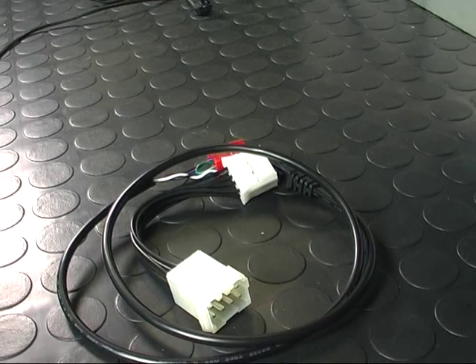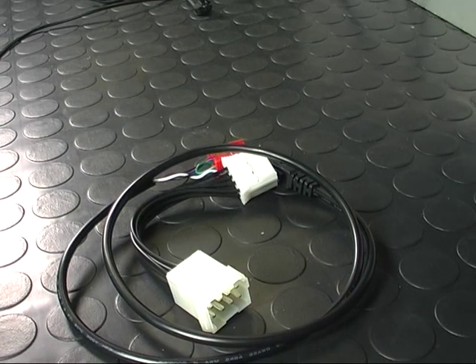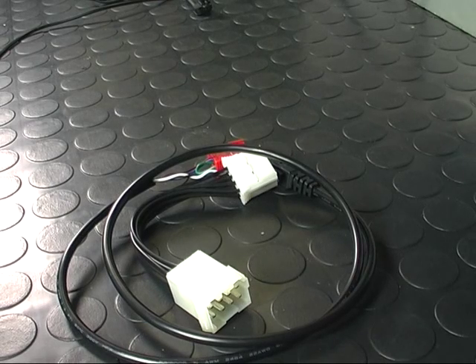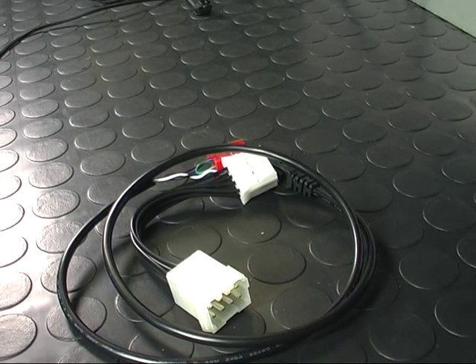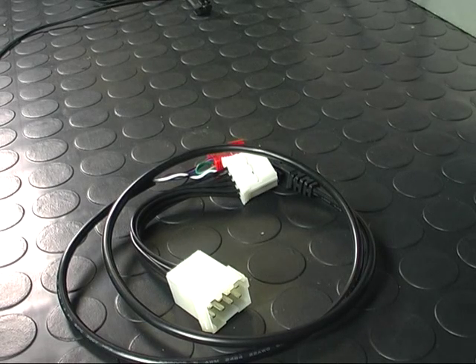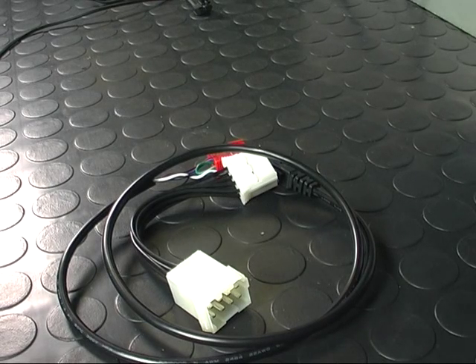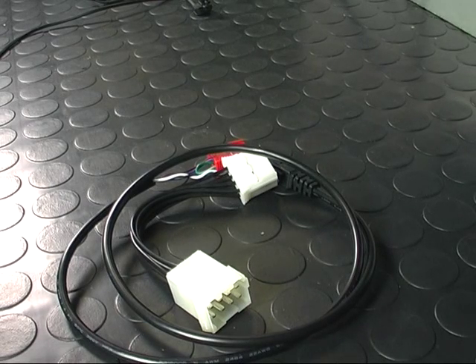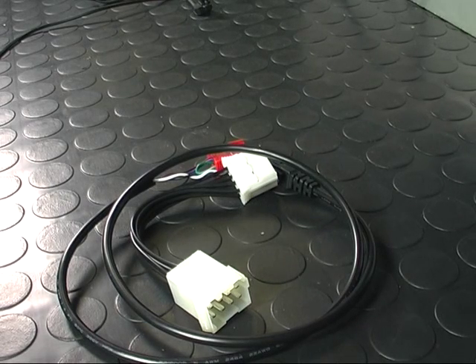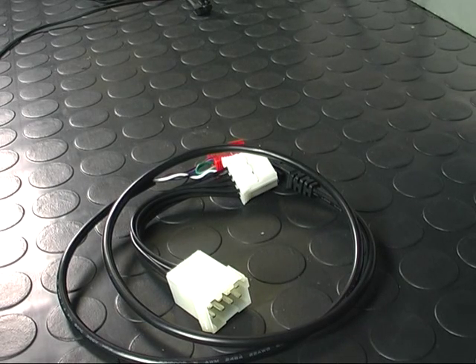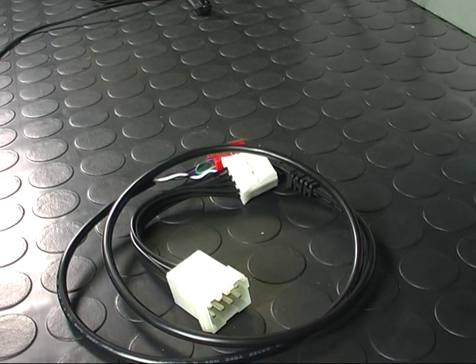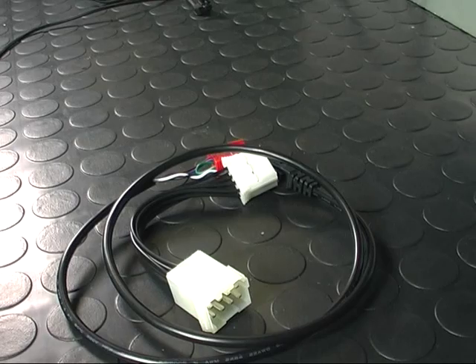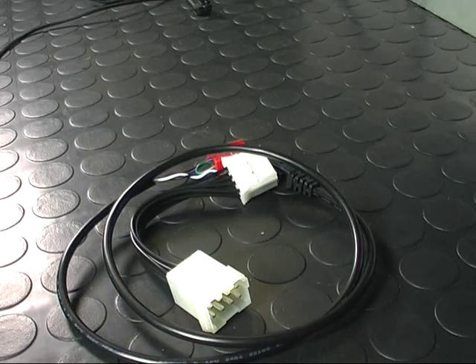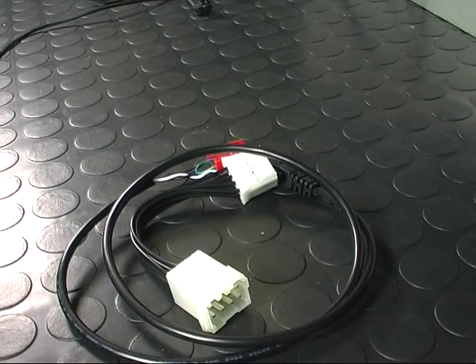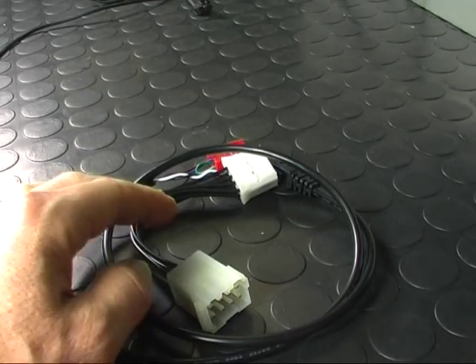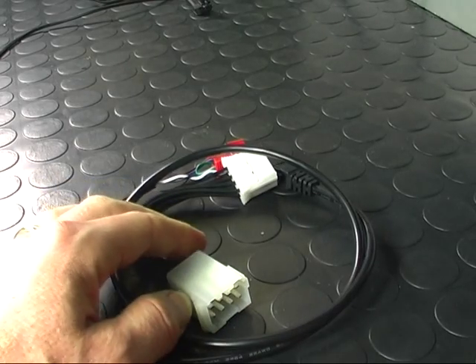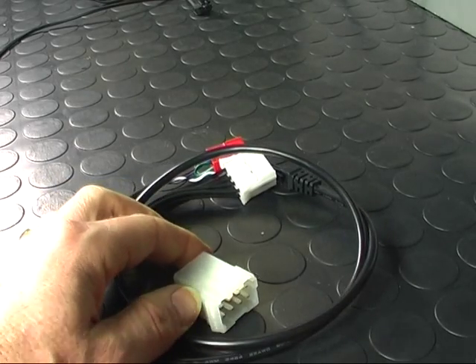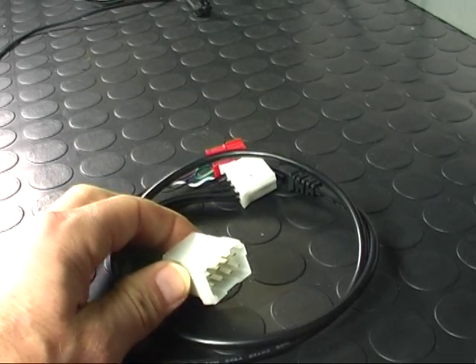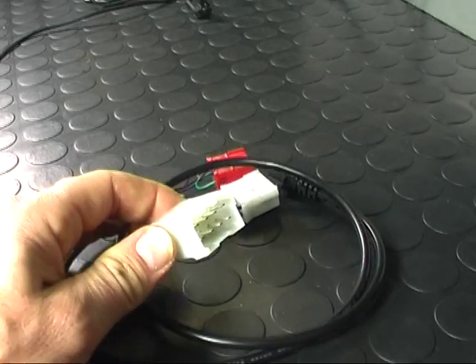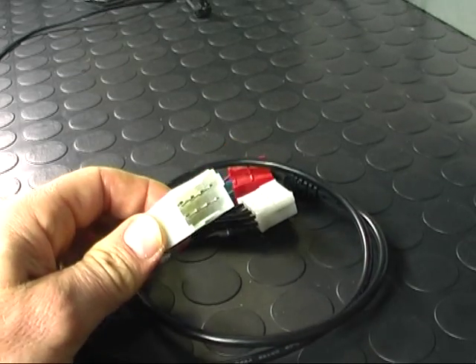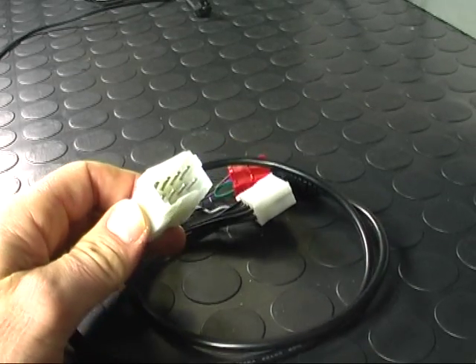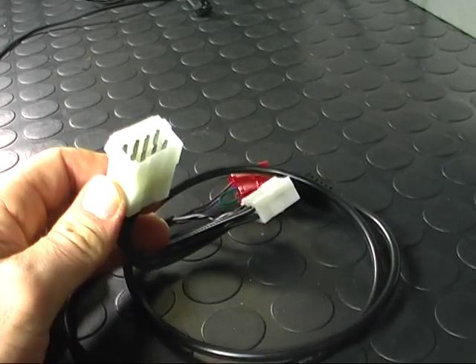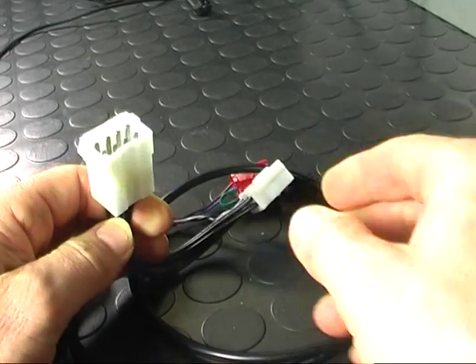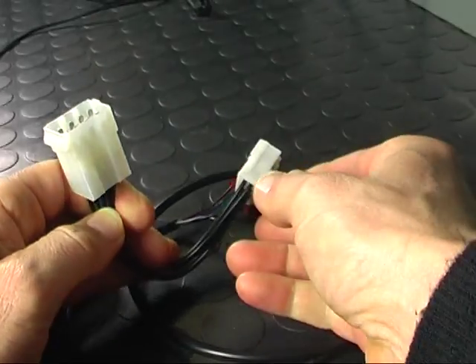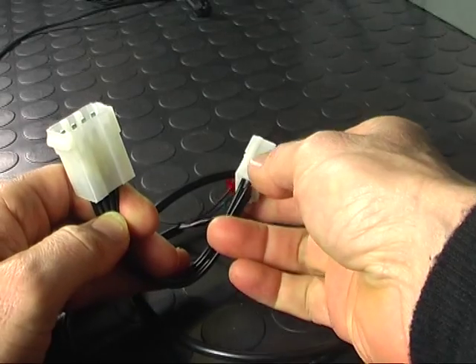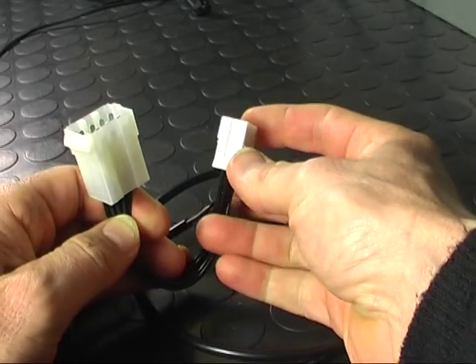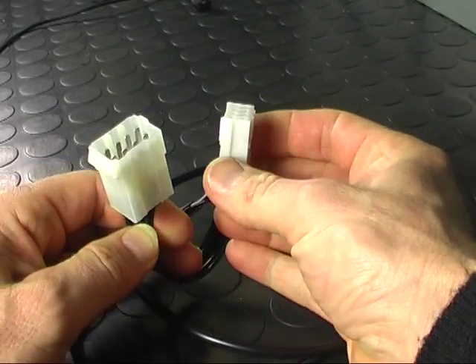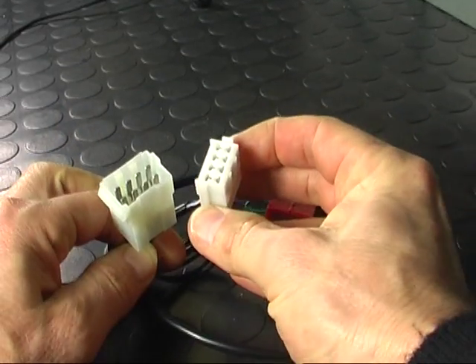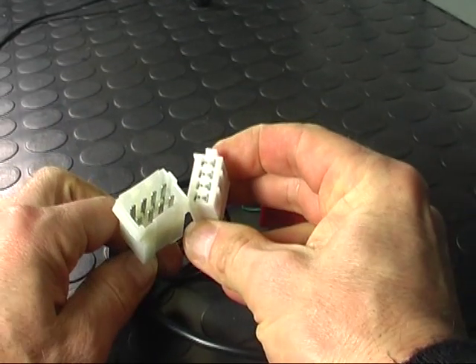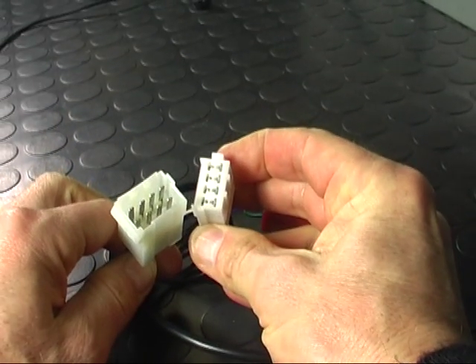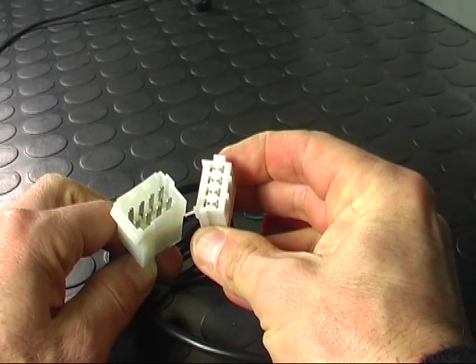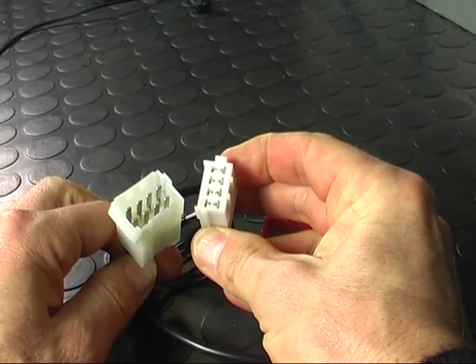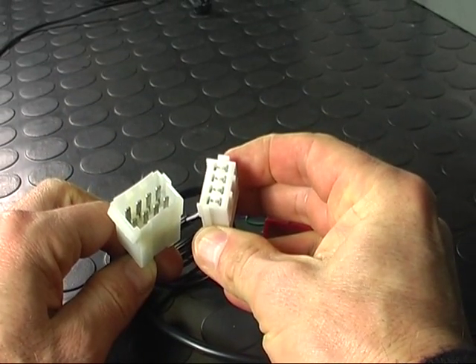Here is our loom. This is the piggyback arrangement which allows you to take power from the A connector. You can then place the manufacturer's plug into our piggyback arrangement.